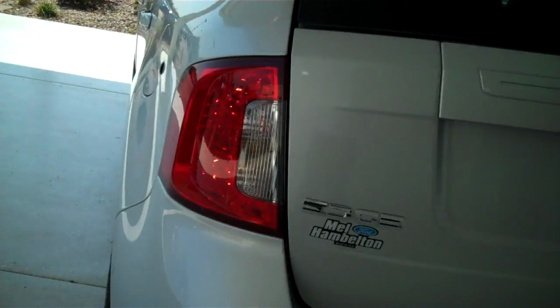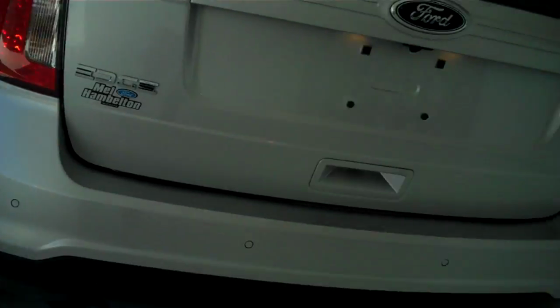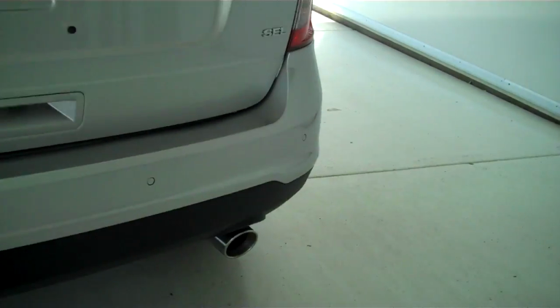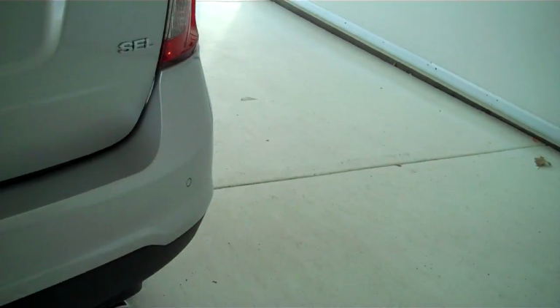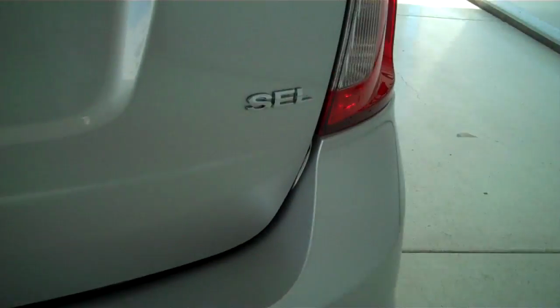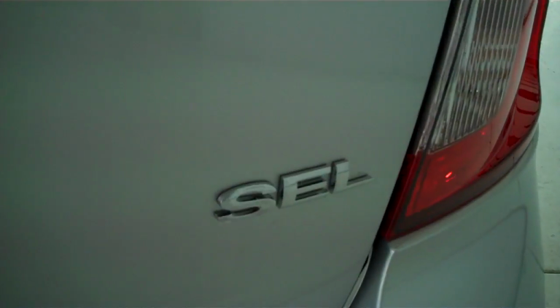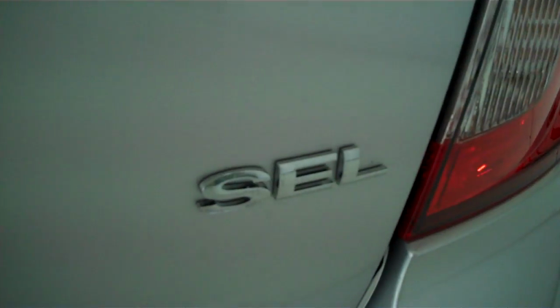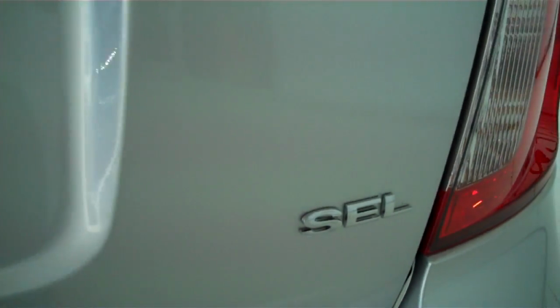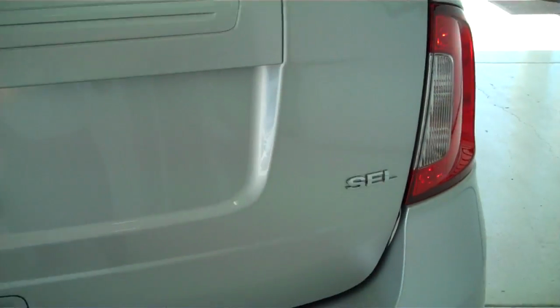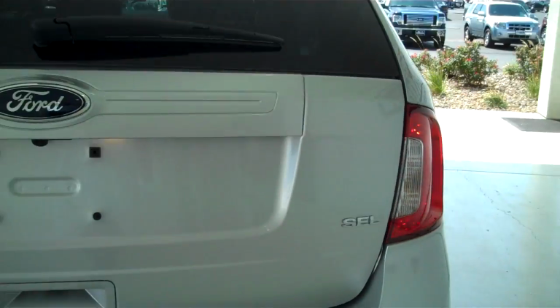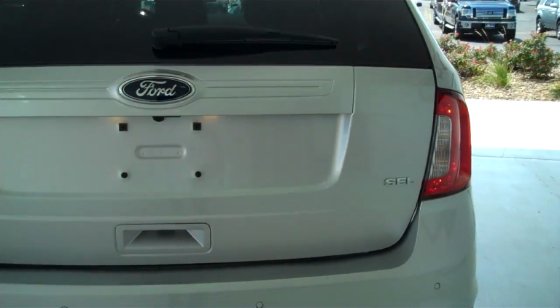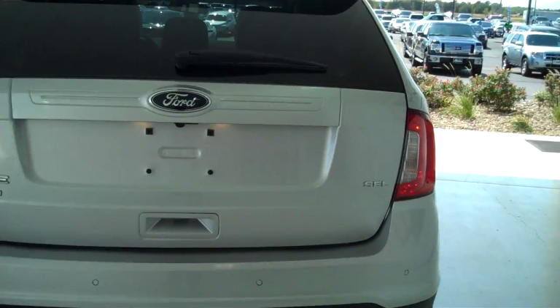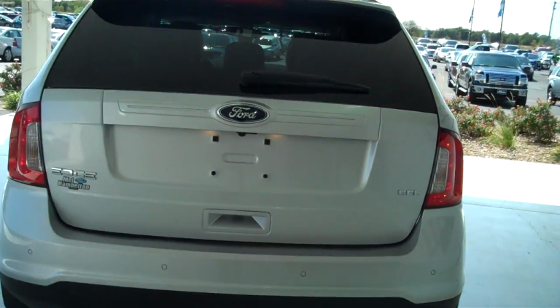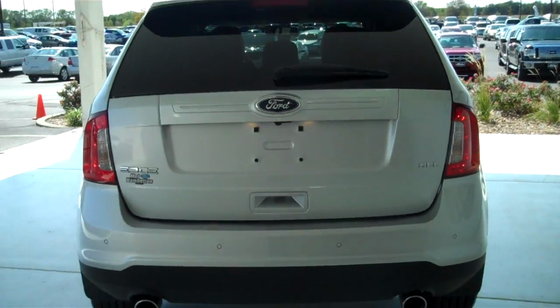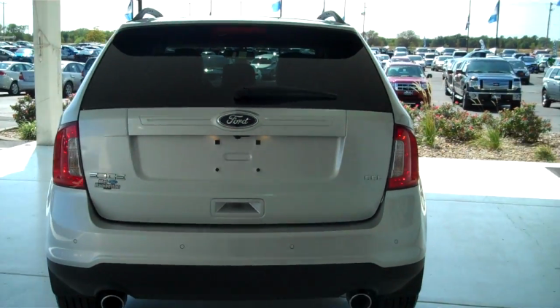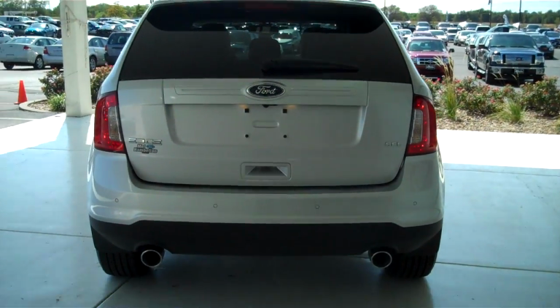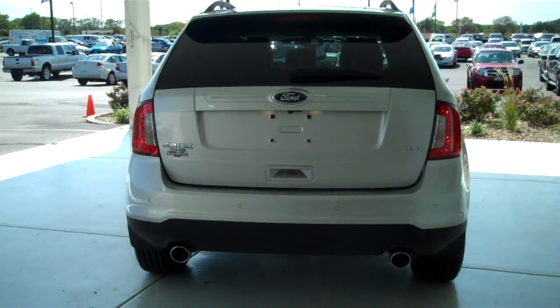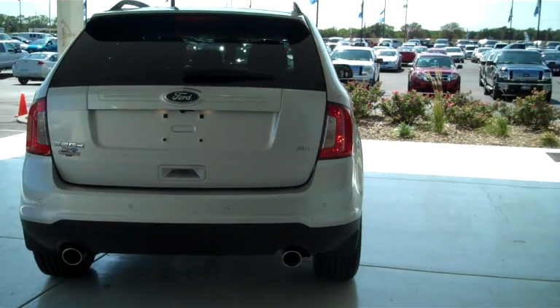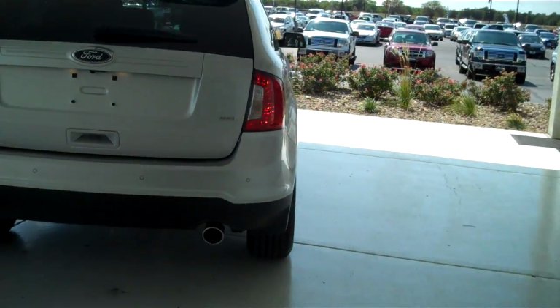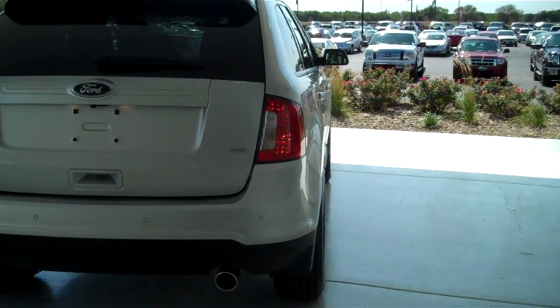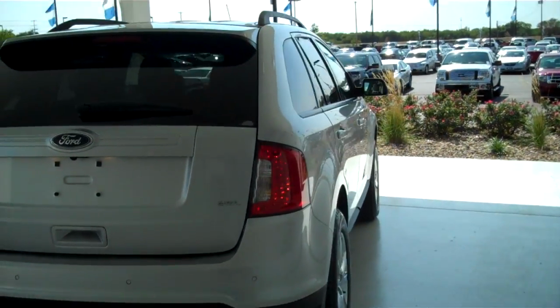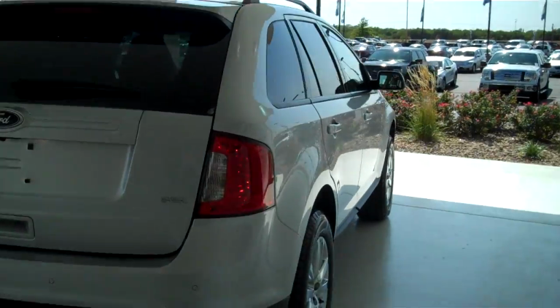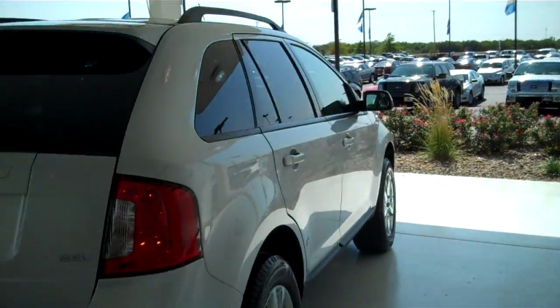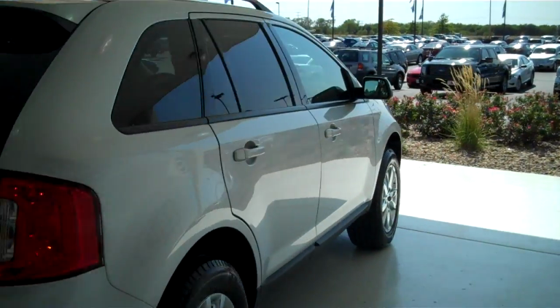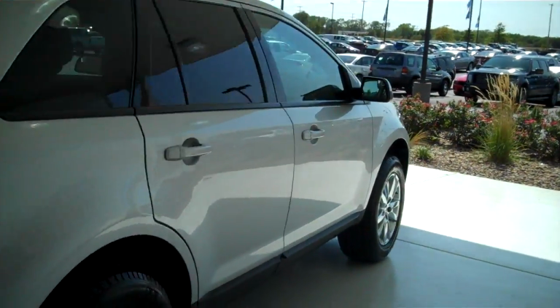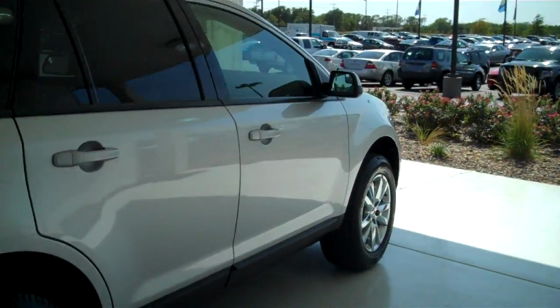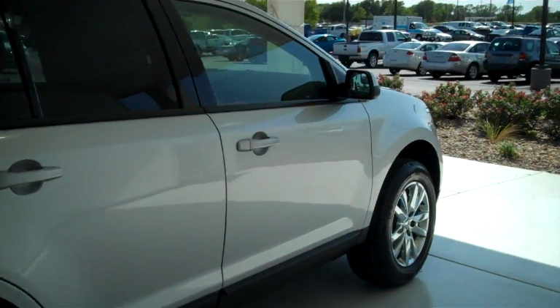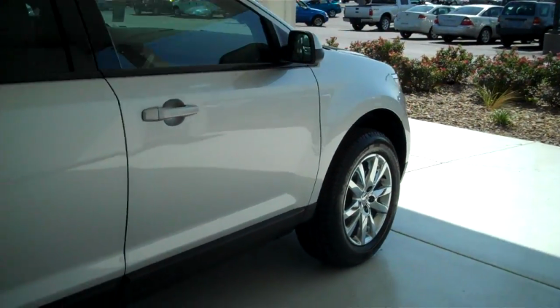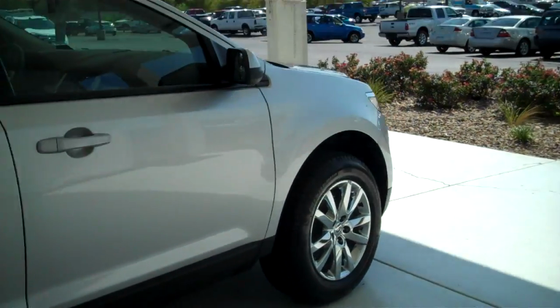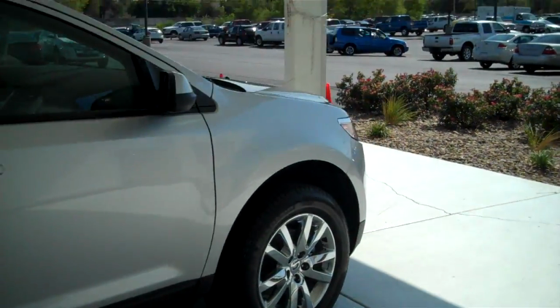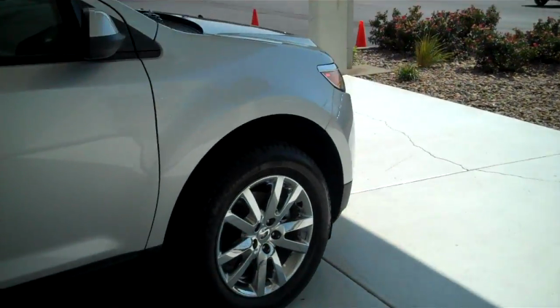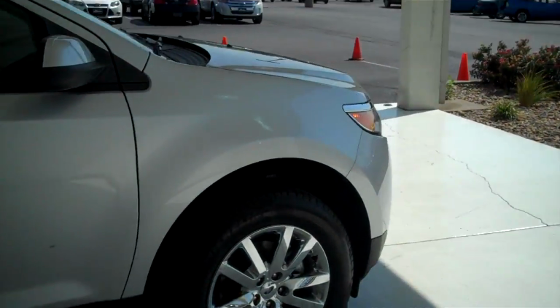This is the SEL model. You can see this vehicle and all of our inventory at mhford.com, or come out and see us in person at the big corner of 119th and Kellogg — that's Mel Hamilton Ford. We thank you for looking.